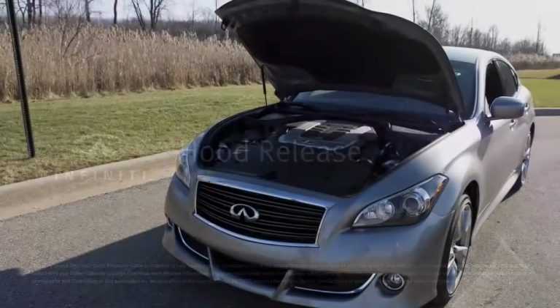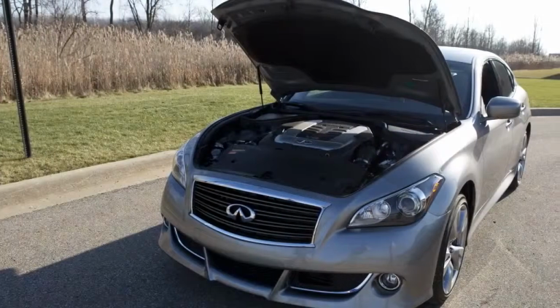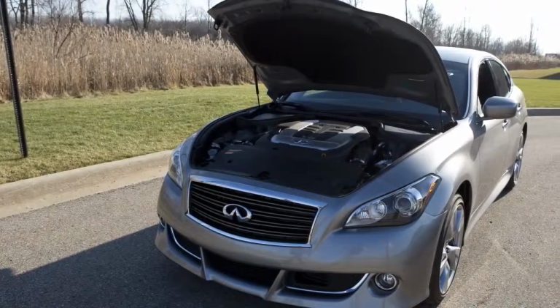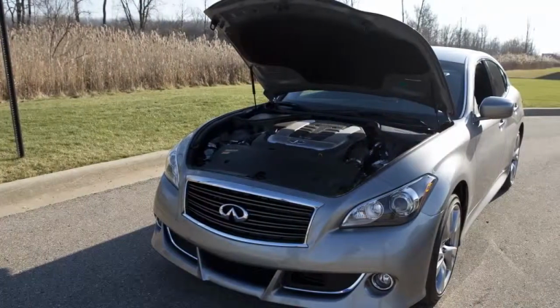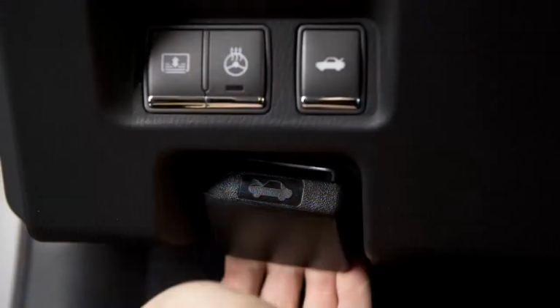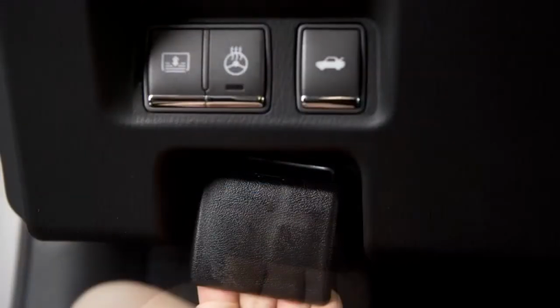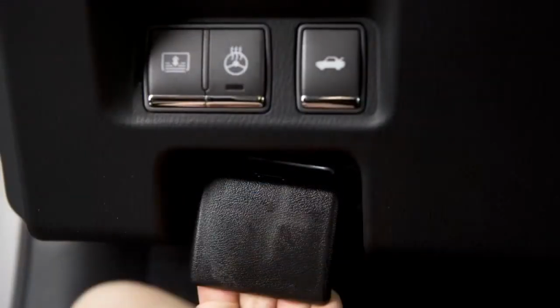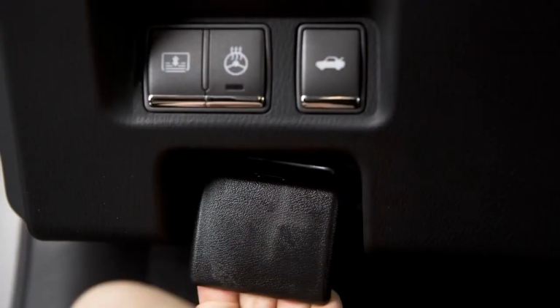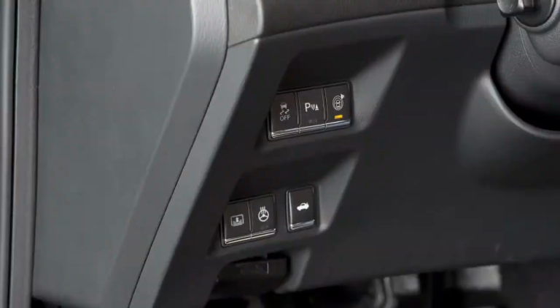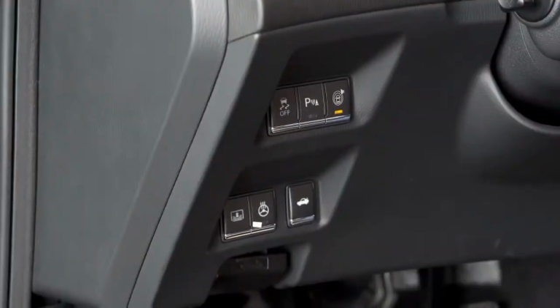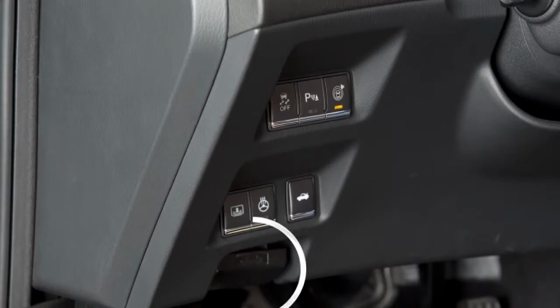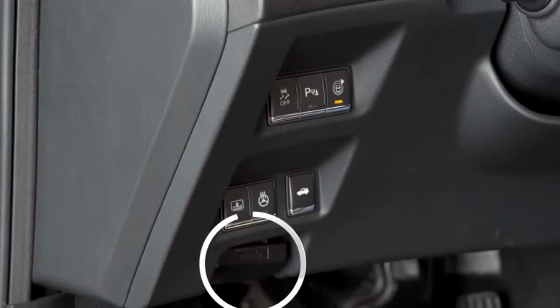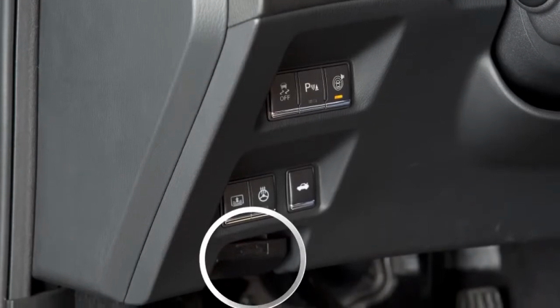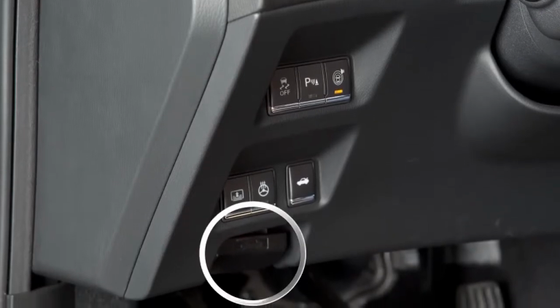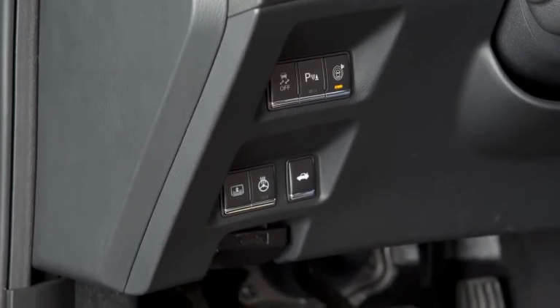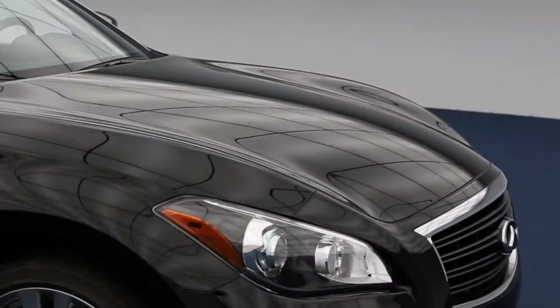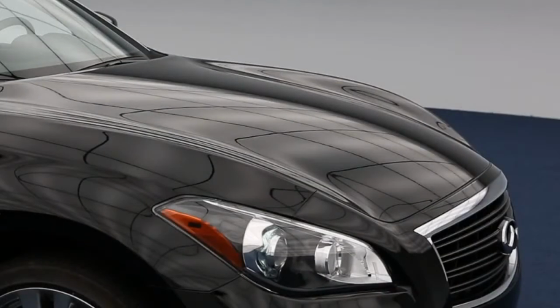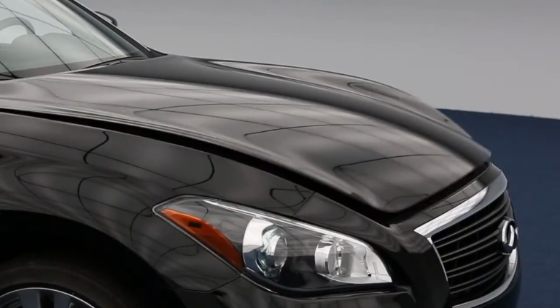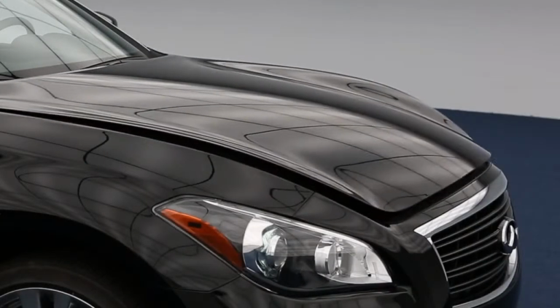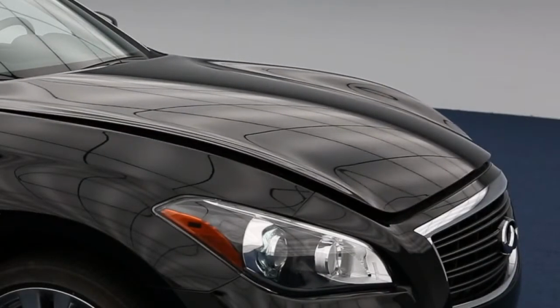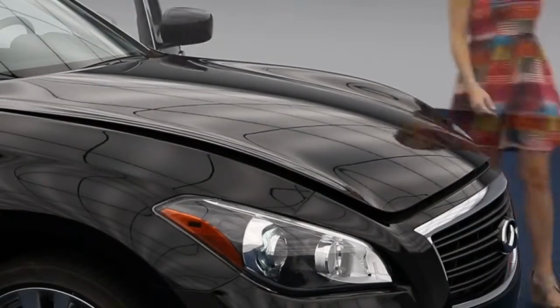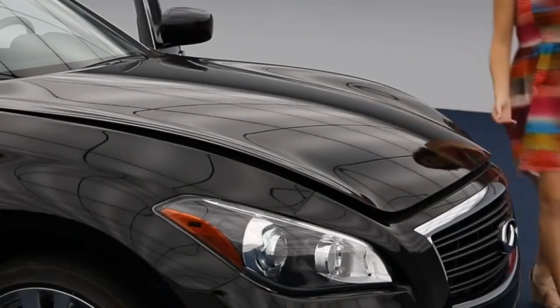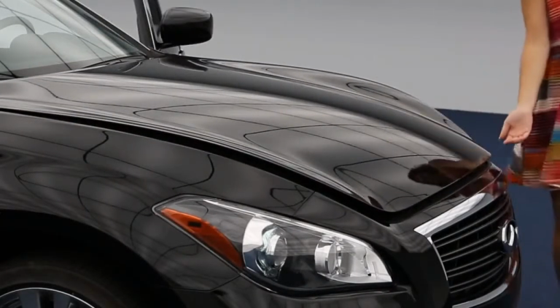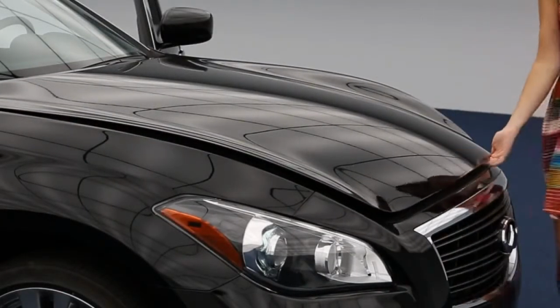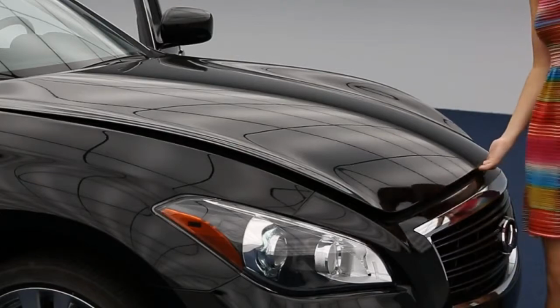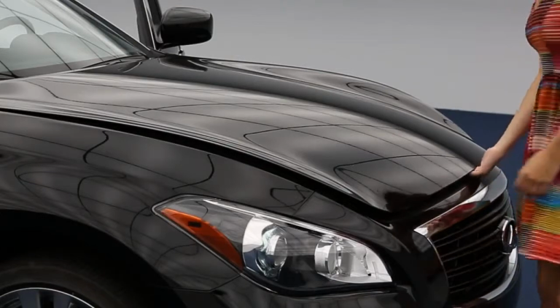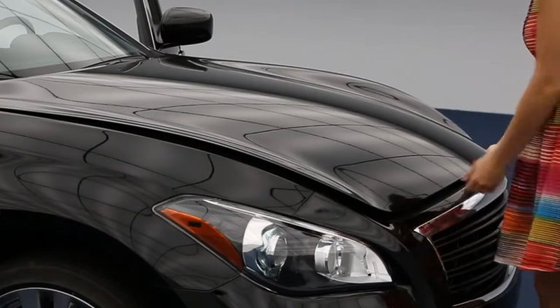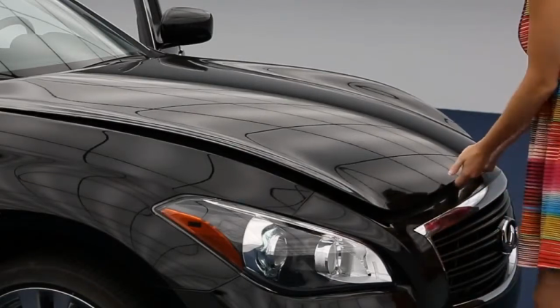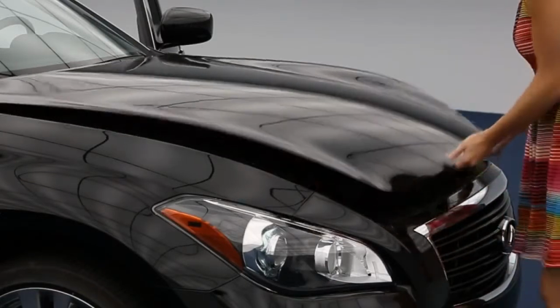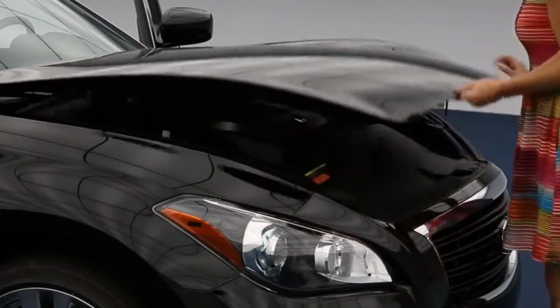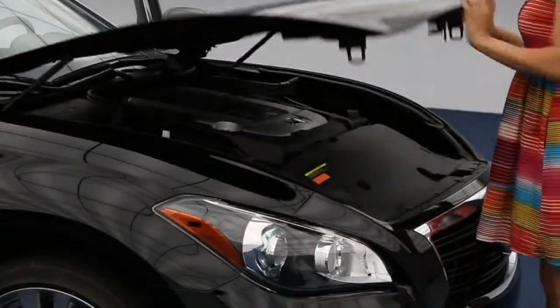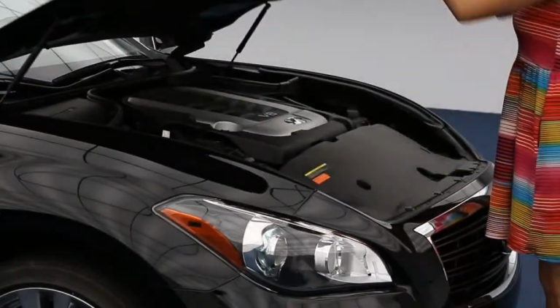To open the hood, pull this hood release handle located below the driver side instrument panel. The hood will spring up slightly. Outside the vehicle, pull this lever at the front of the hood upward as shown.